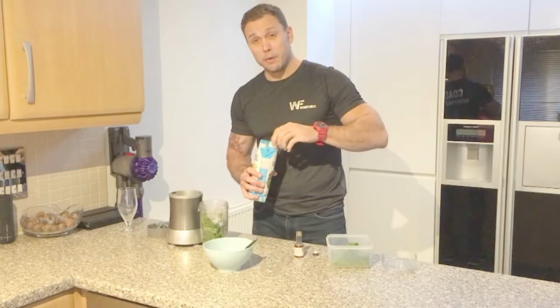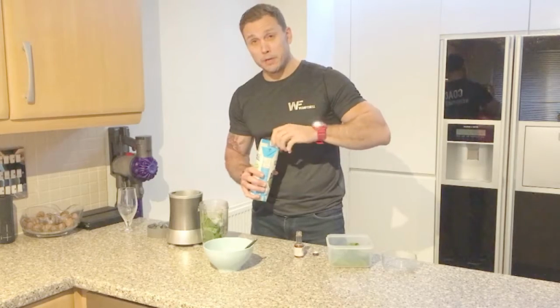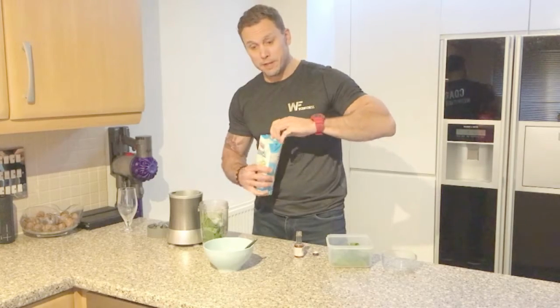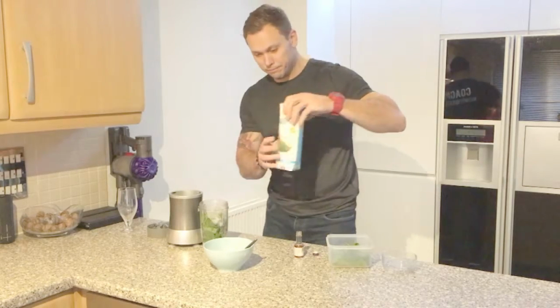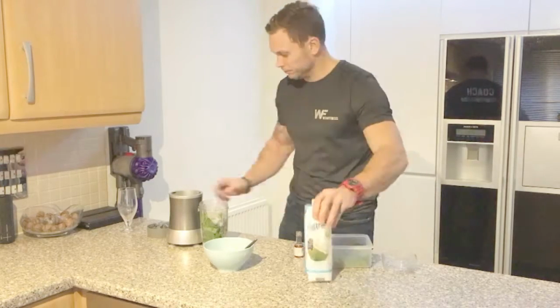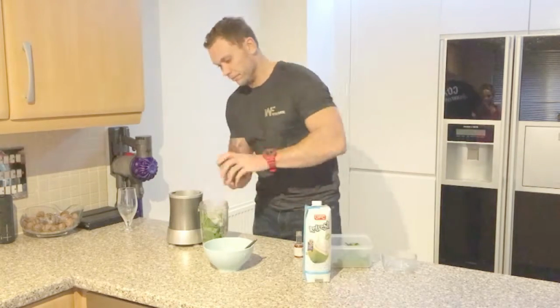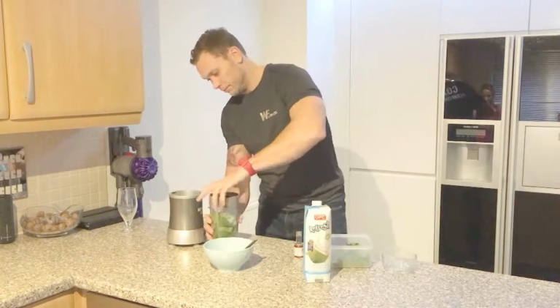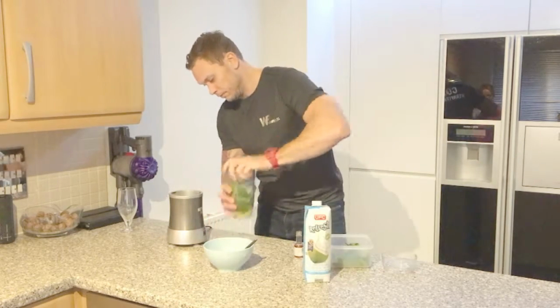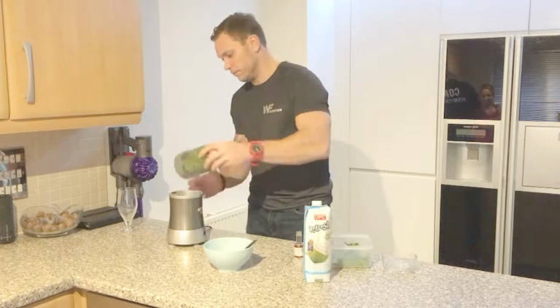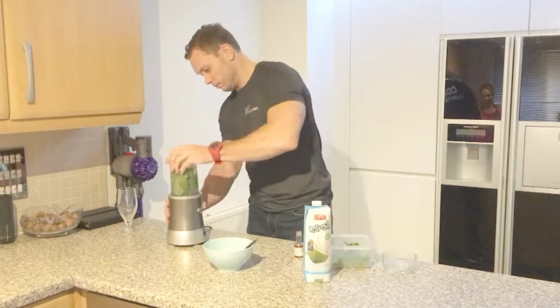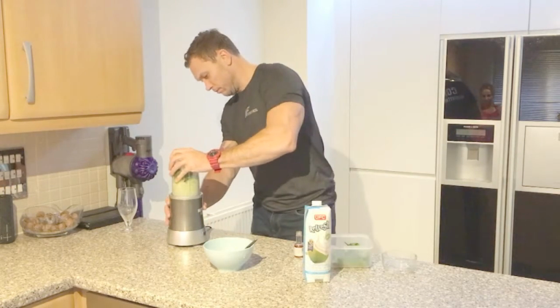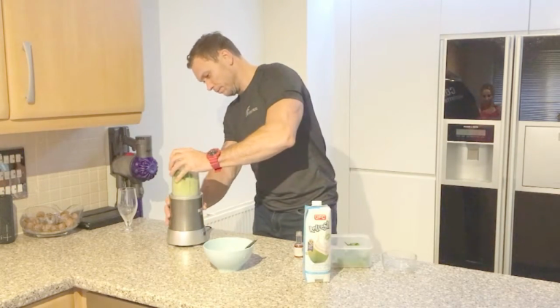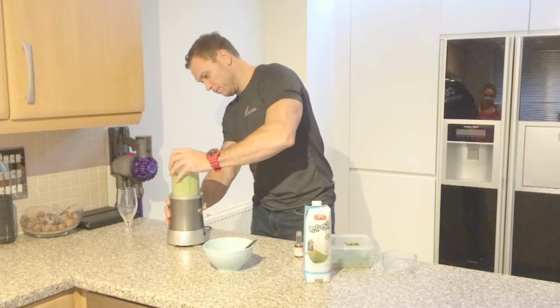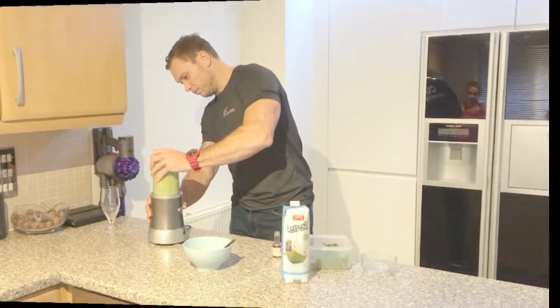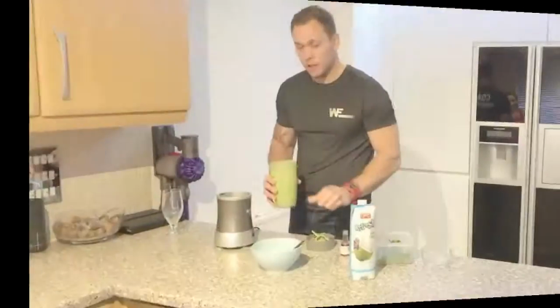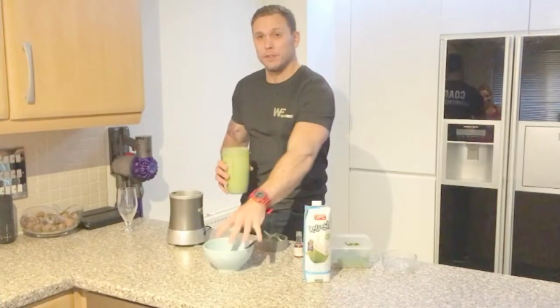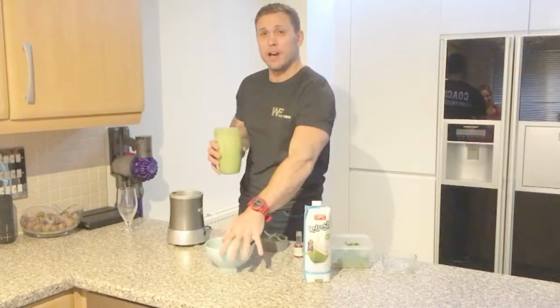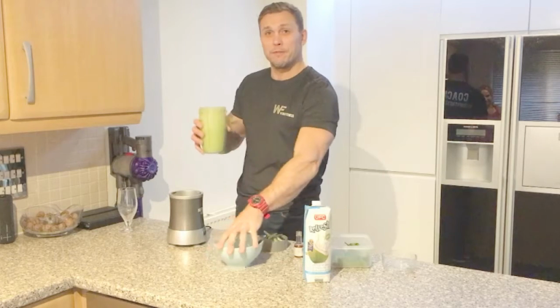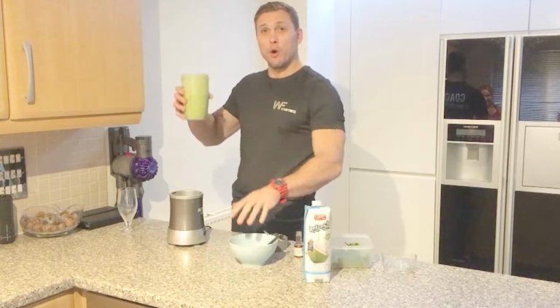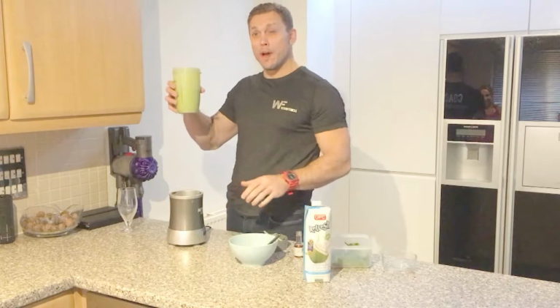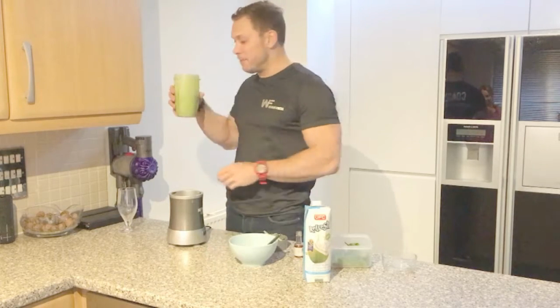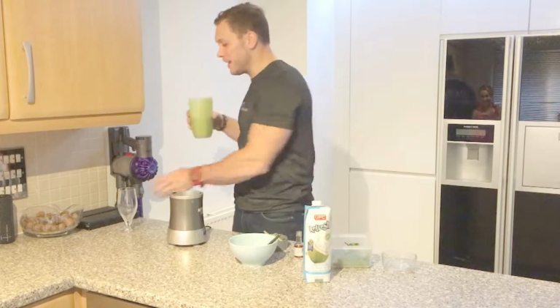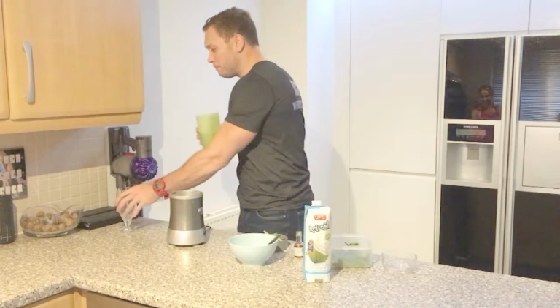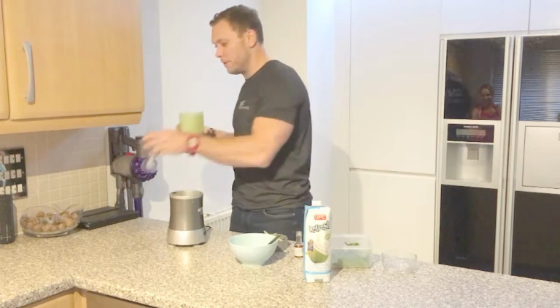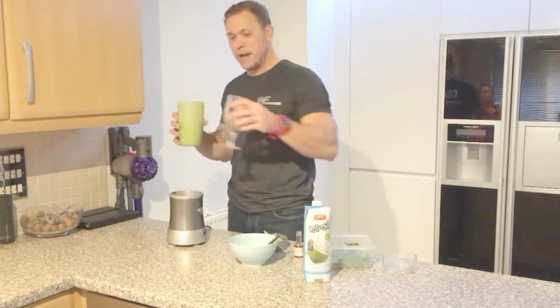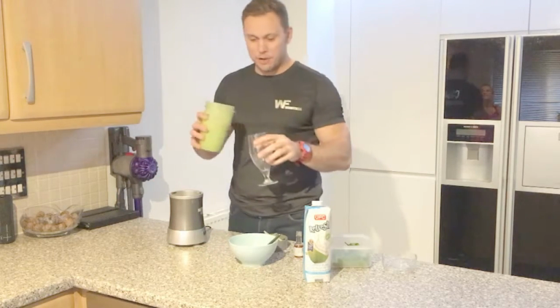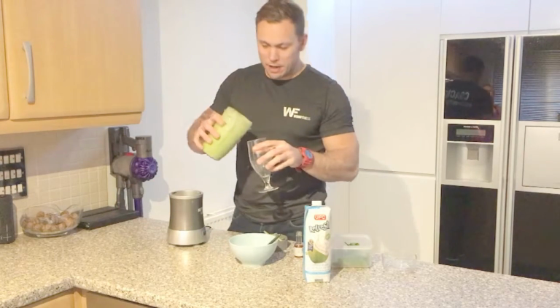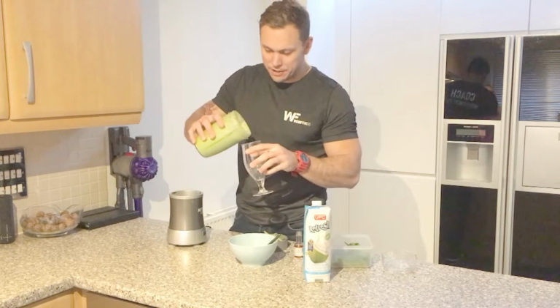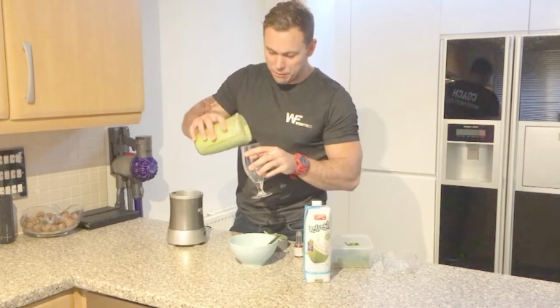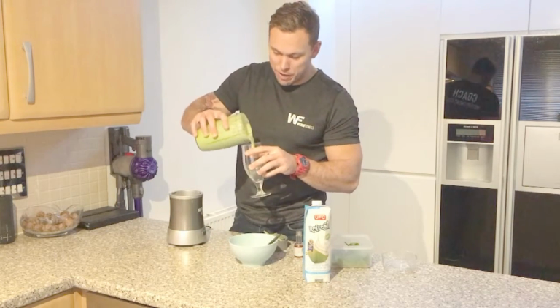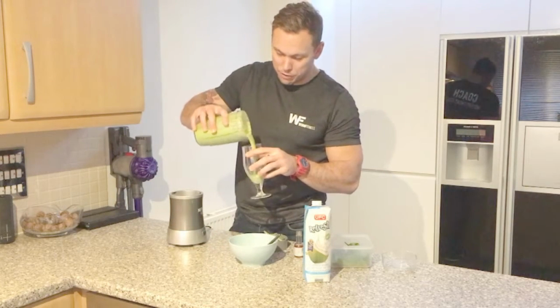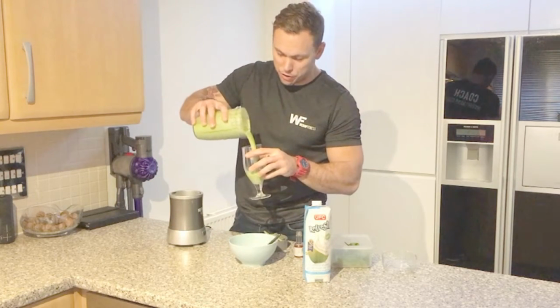And now we're ready to blend. All nicely blended up — add to our glass and we're ready to consume.